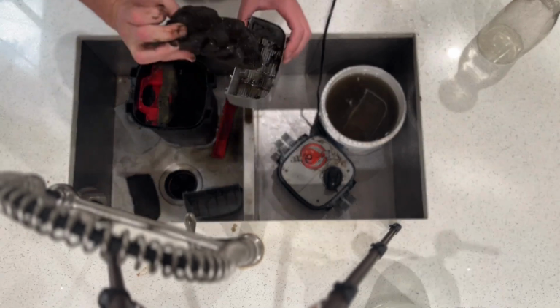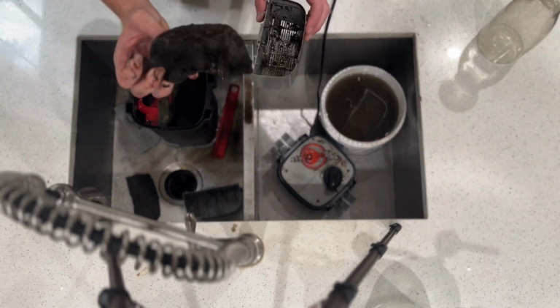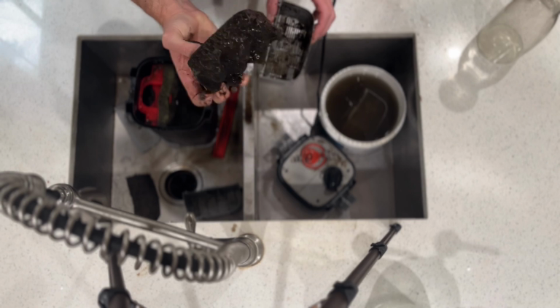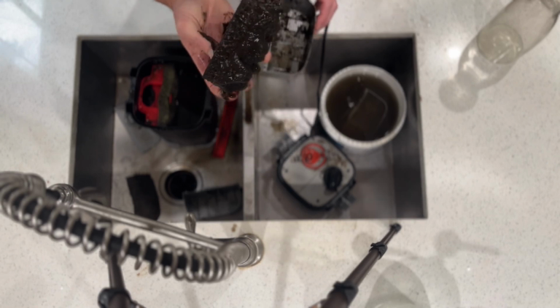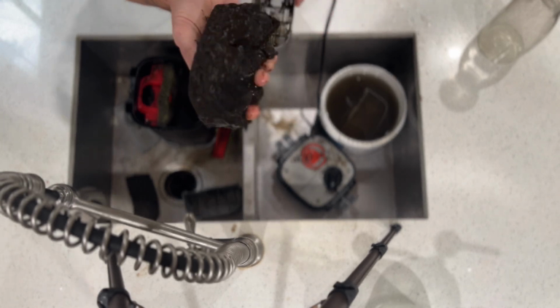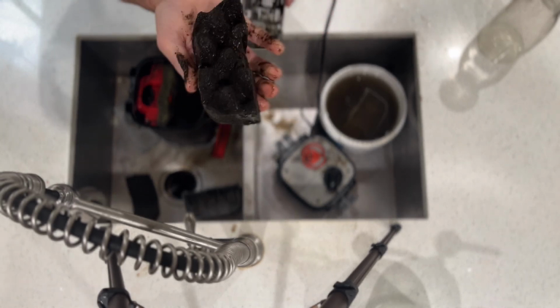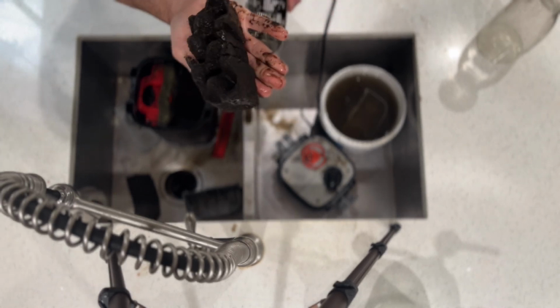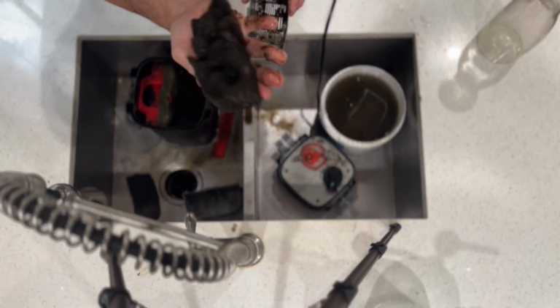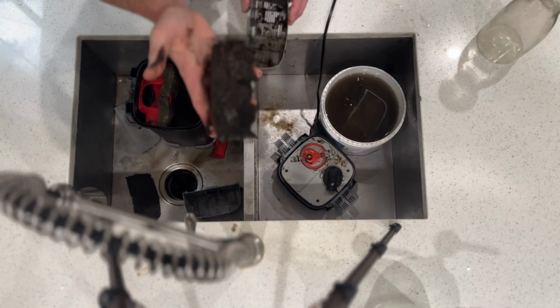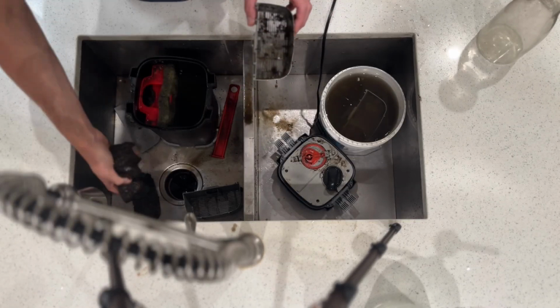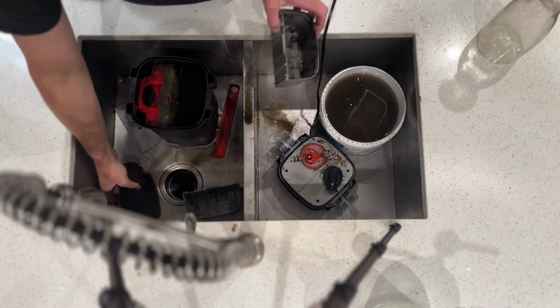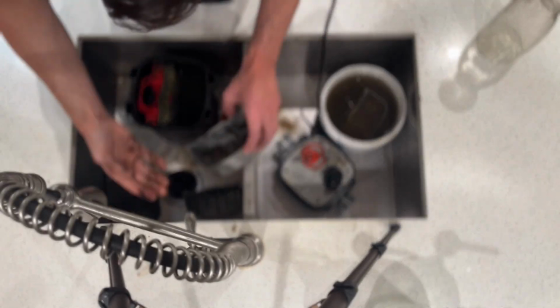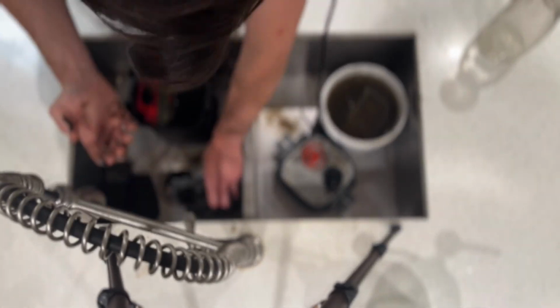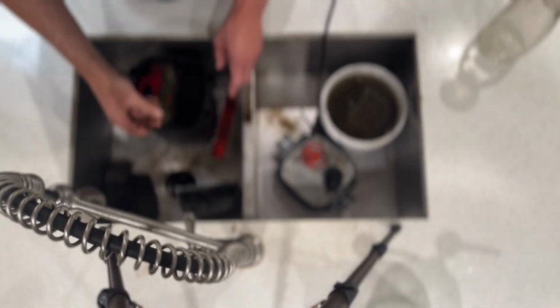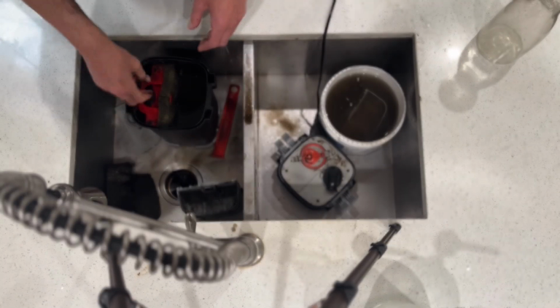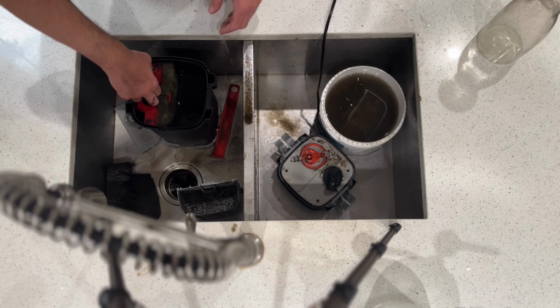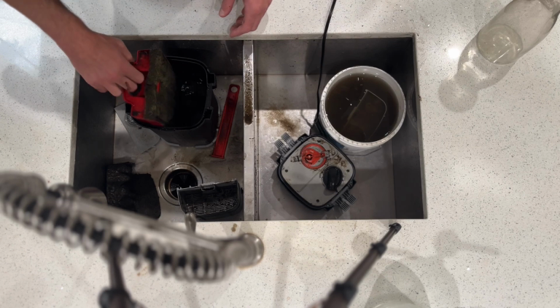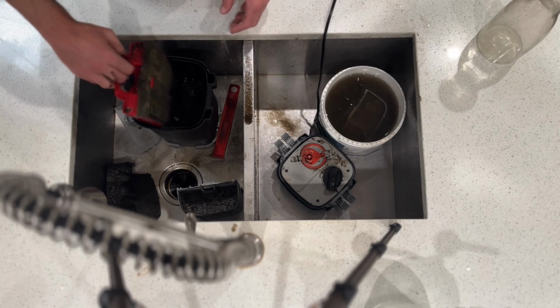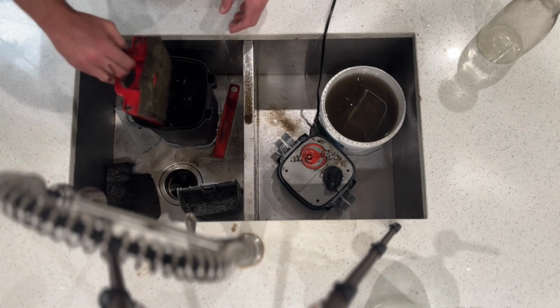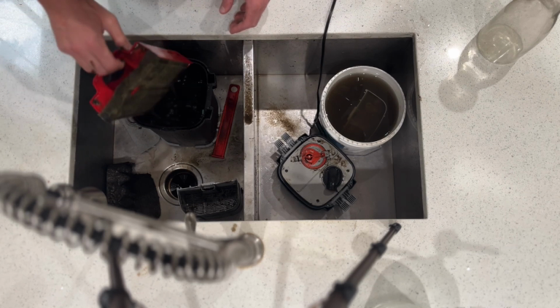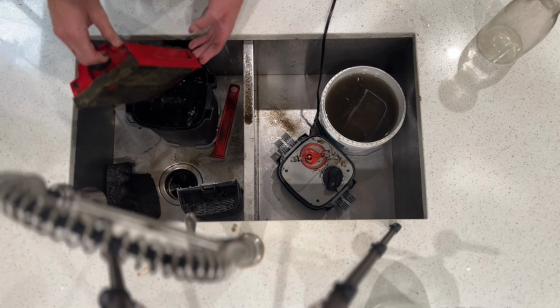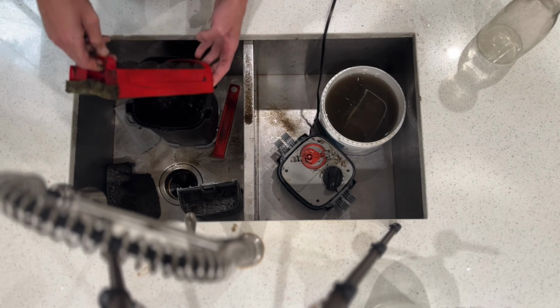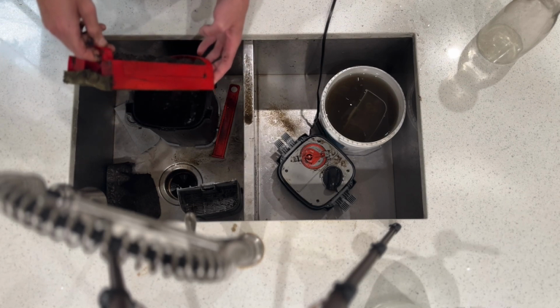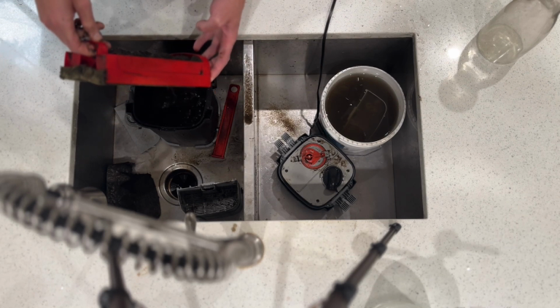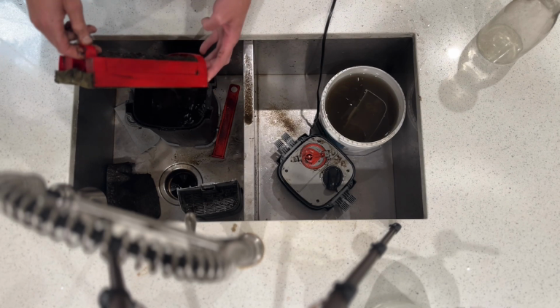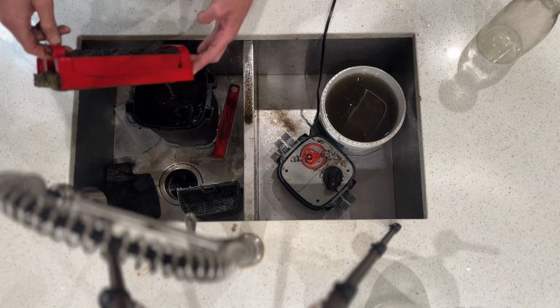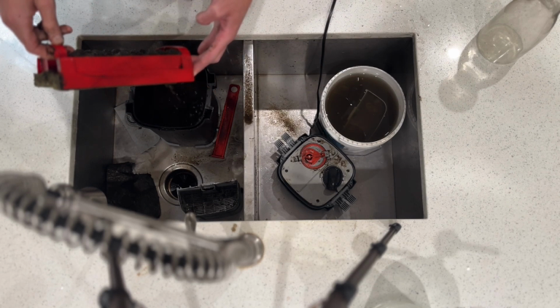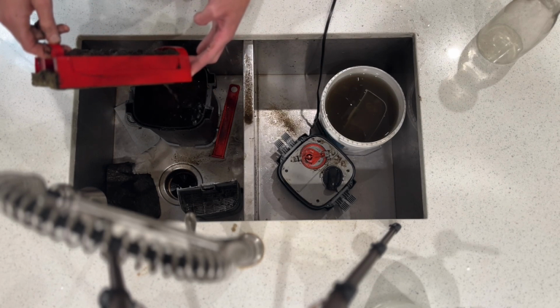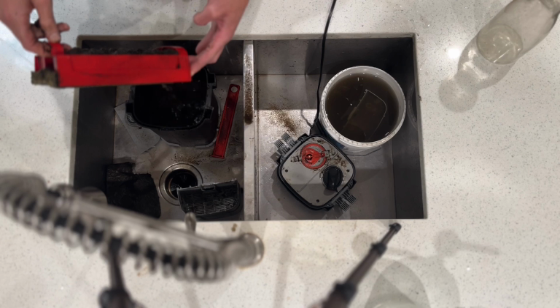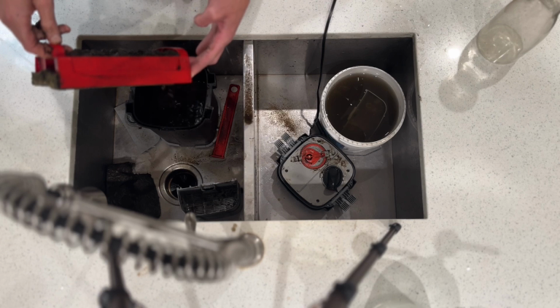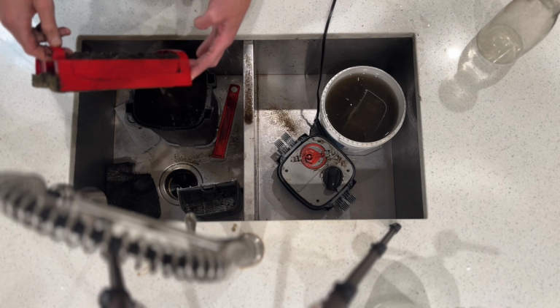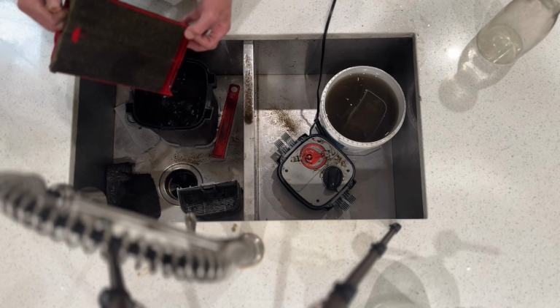It wasn't terribly dirty — it is dirty. The sponge here is saturated so it definitely needed cleaning, and that is probably where I was noticing some detritus coming out of the filter. It was probably where it was coming from.